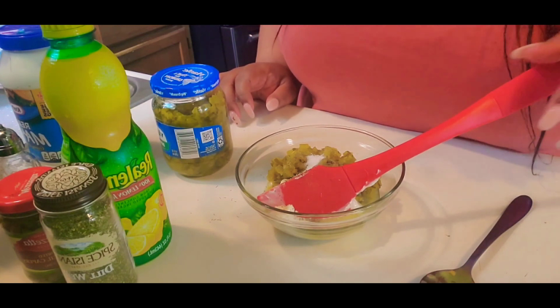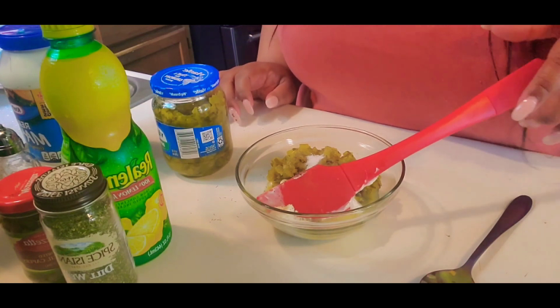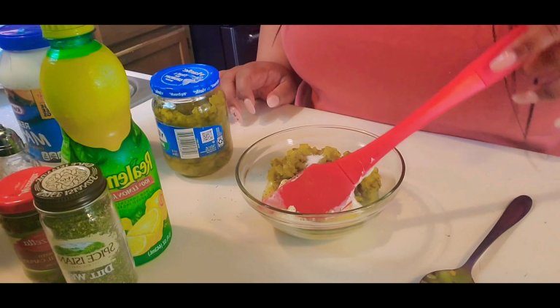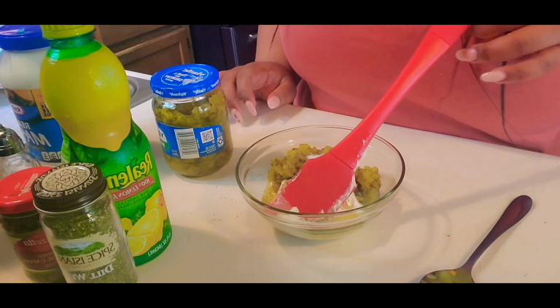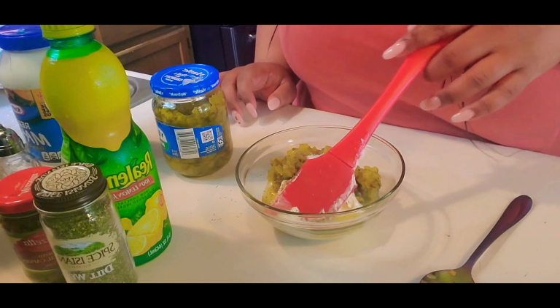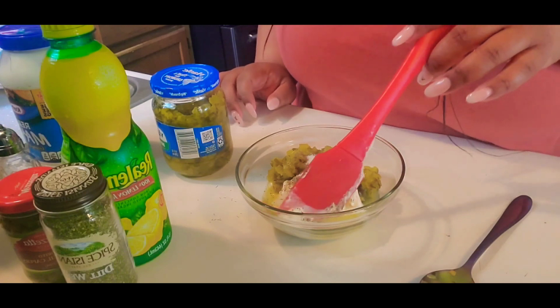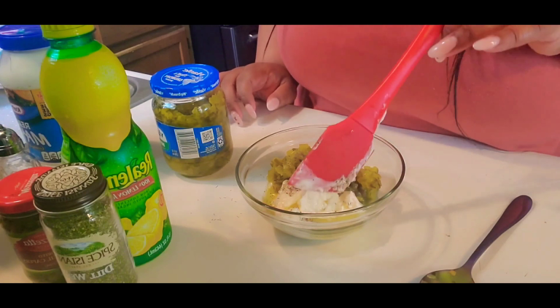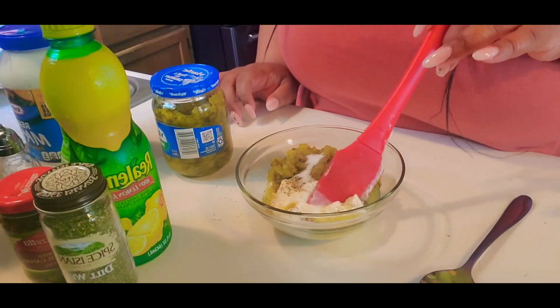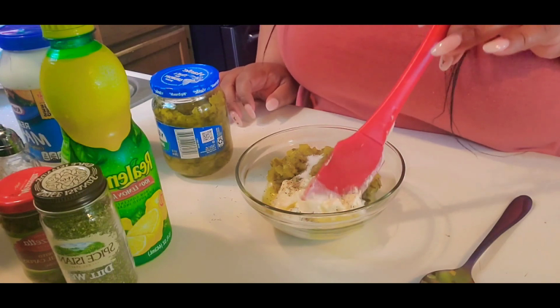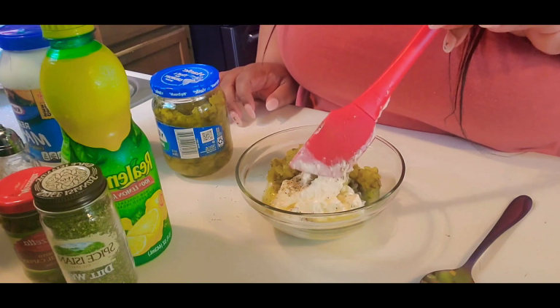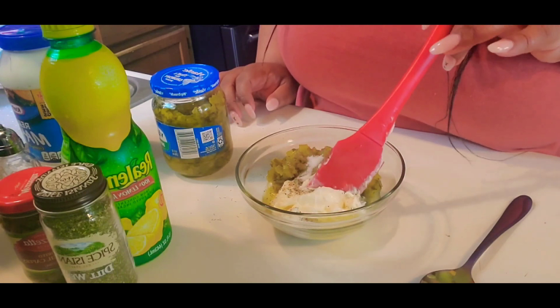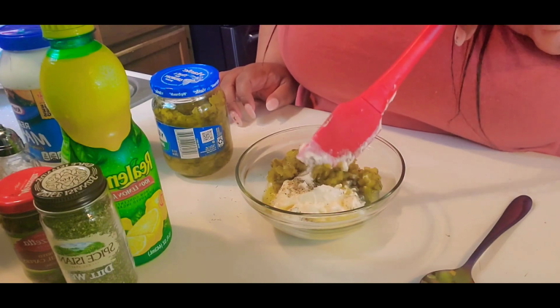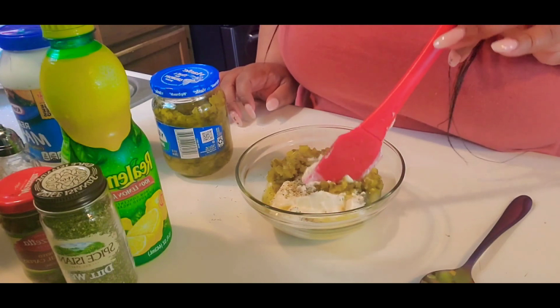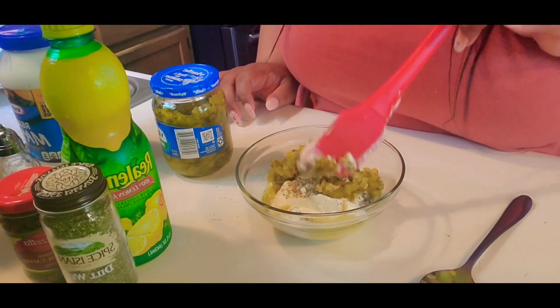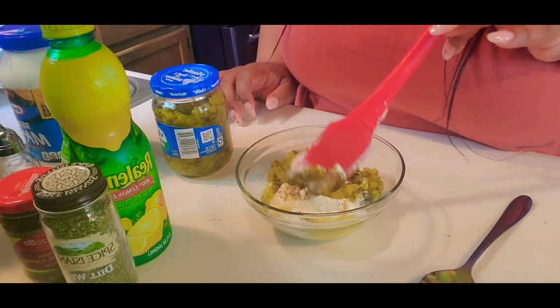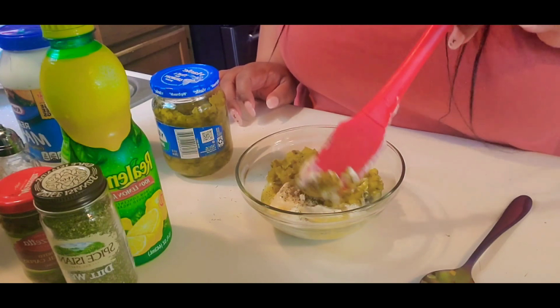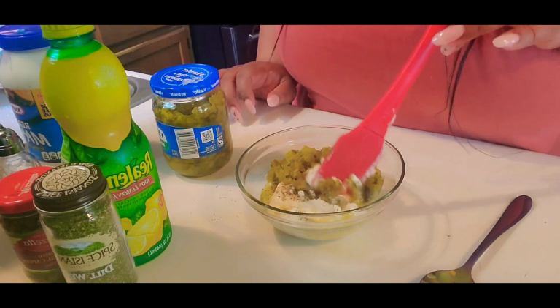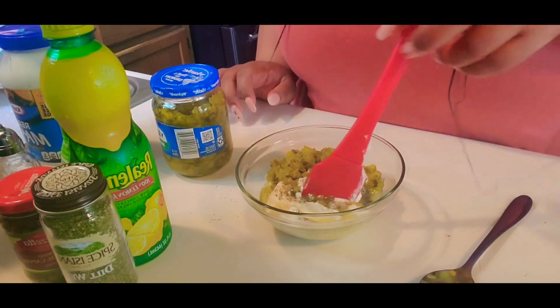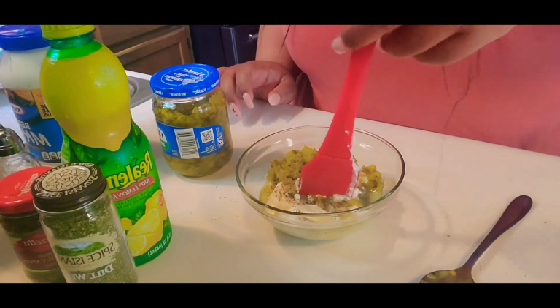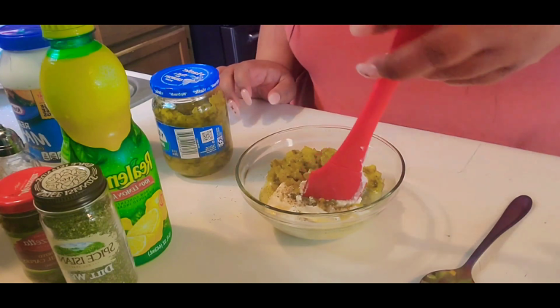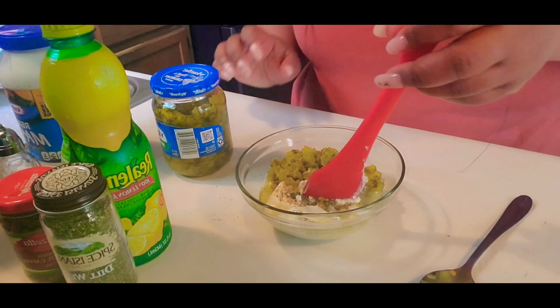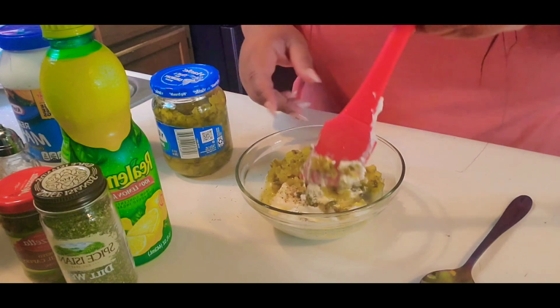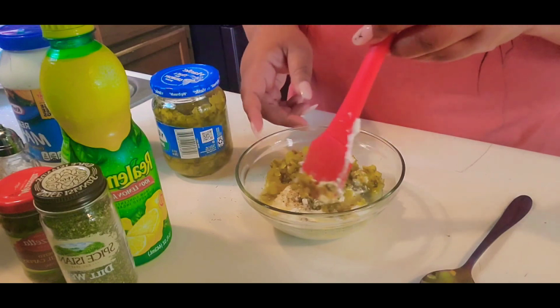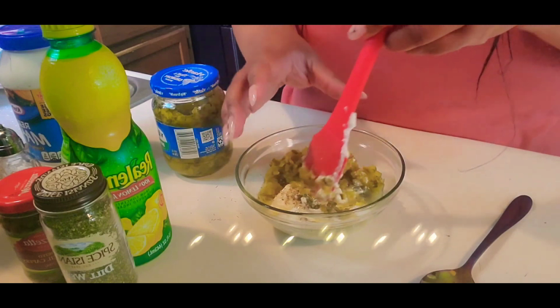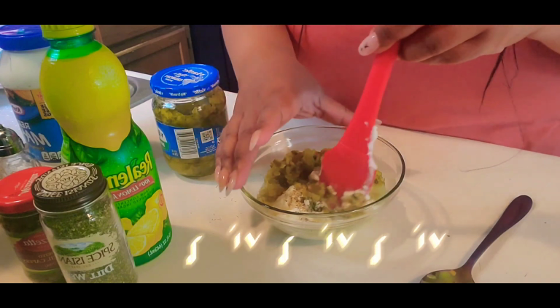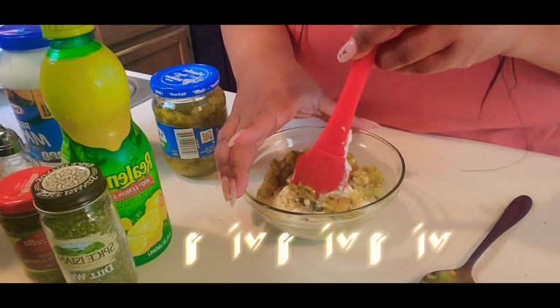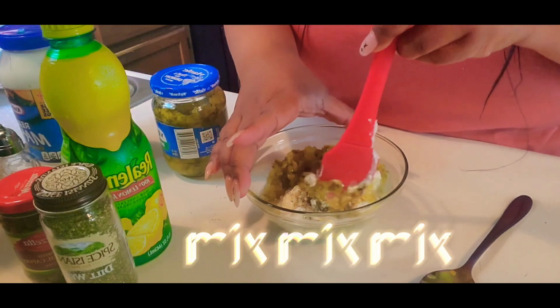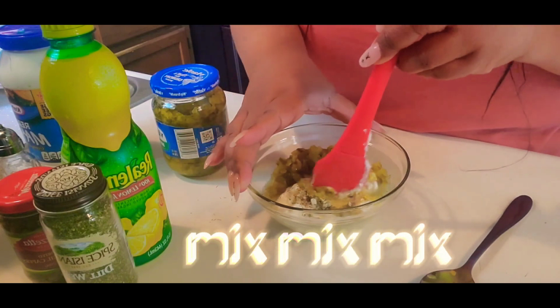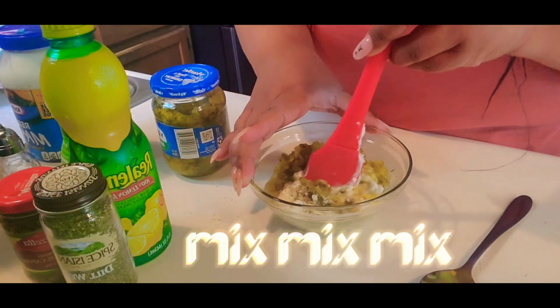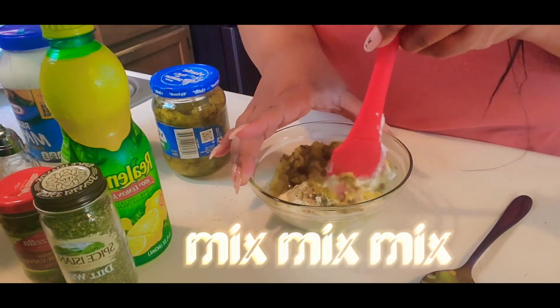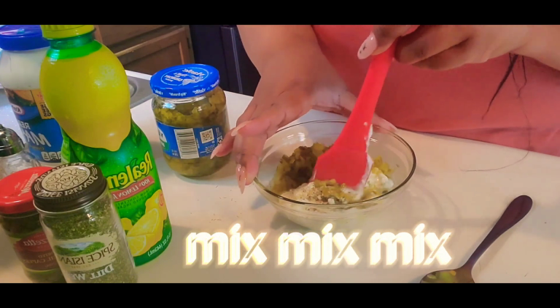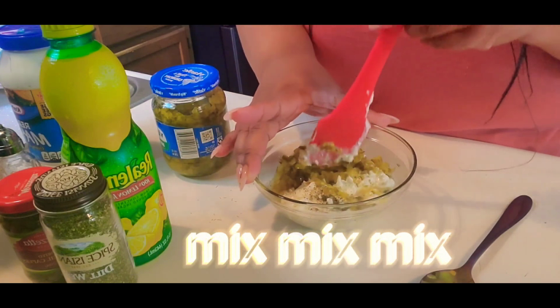And we're going to stir. Mix, mix, mix, mix, mix.